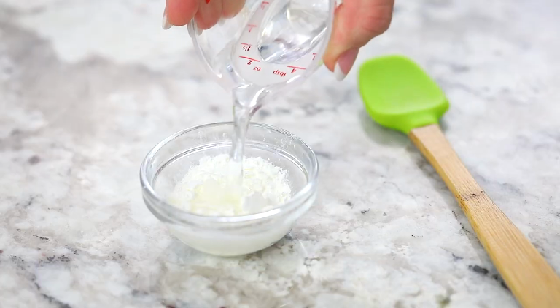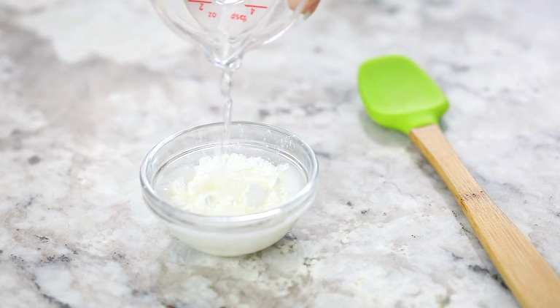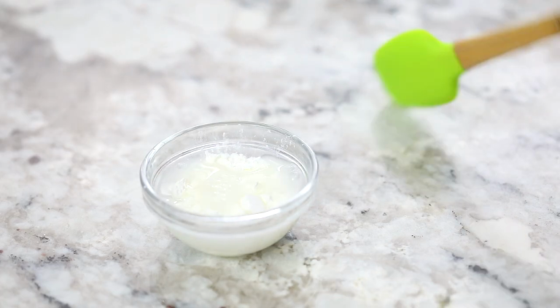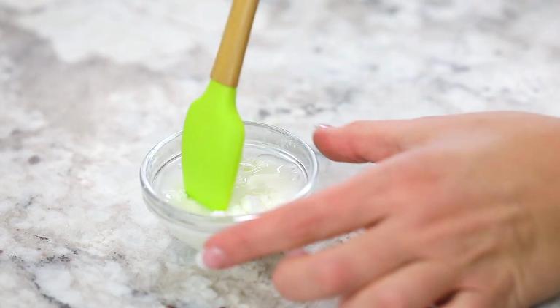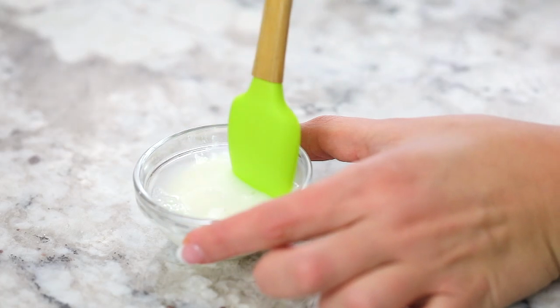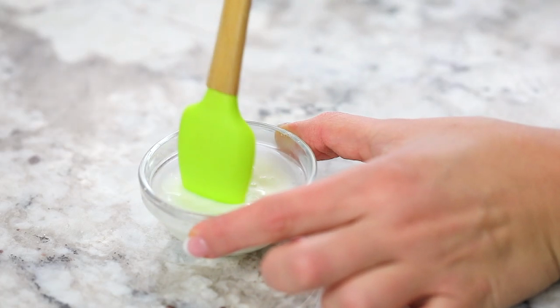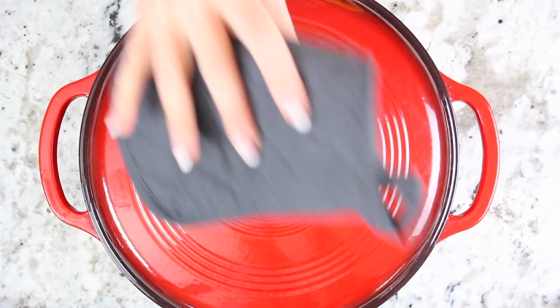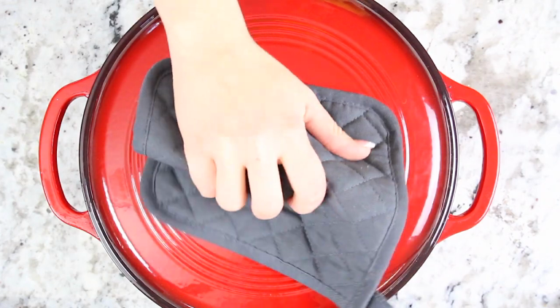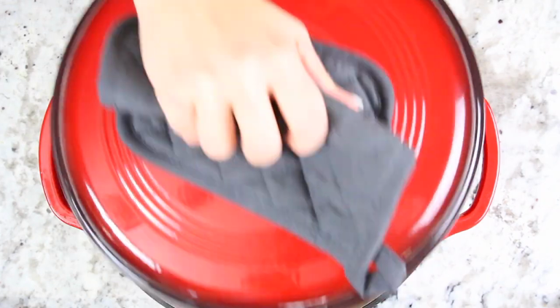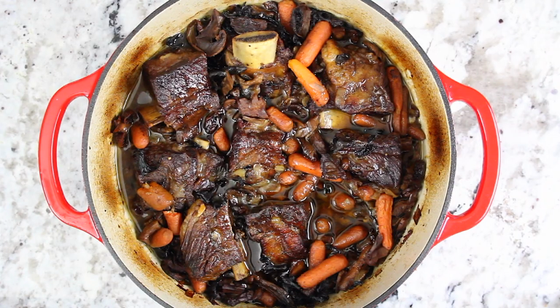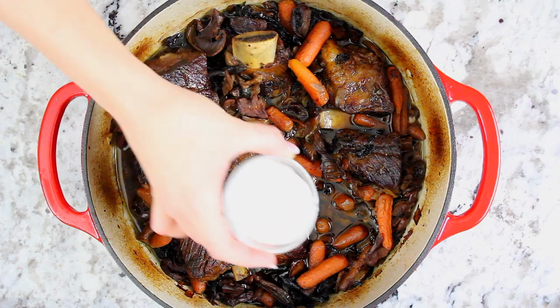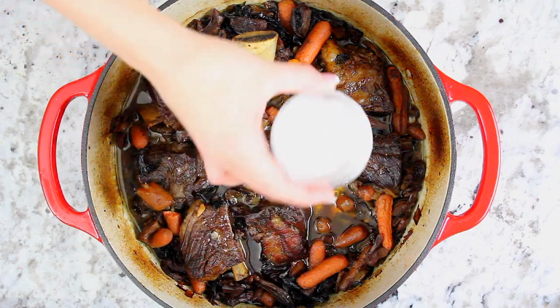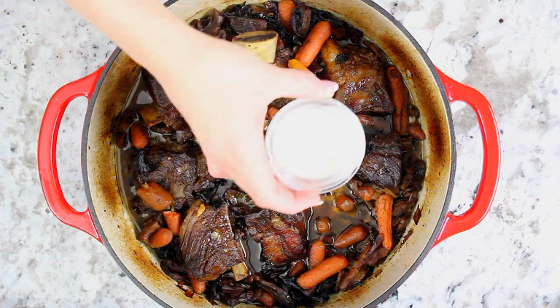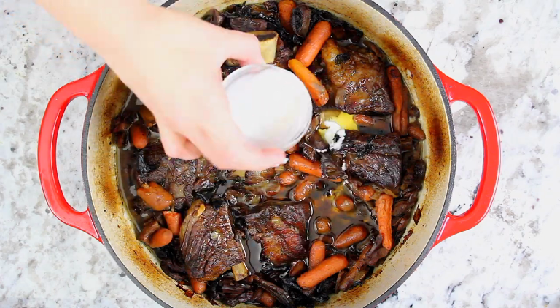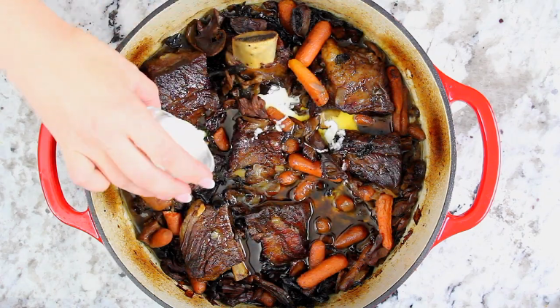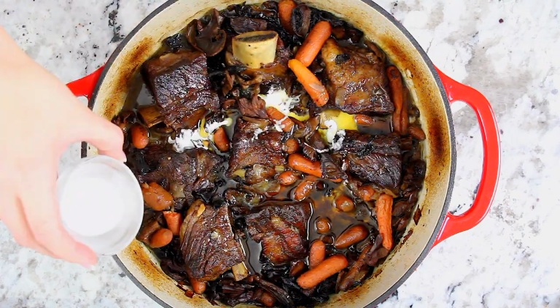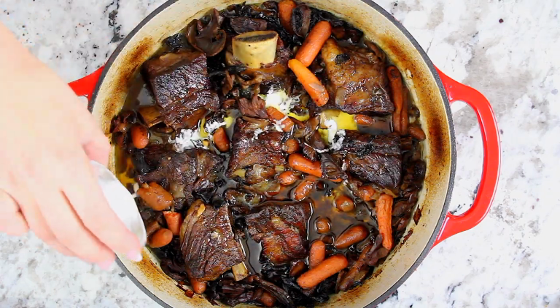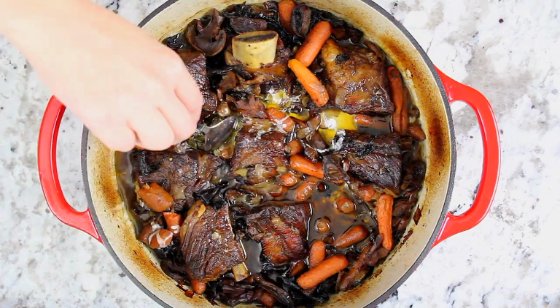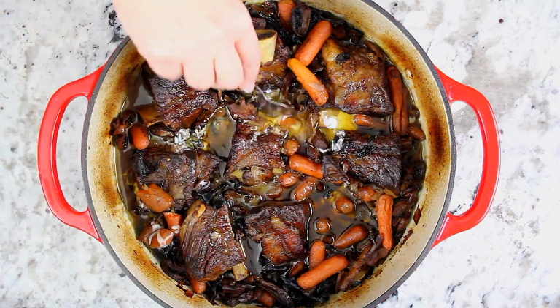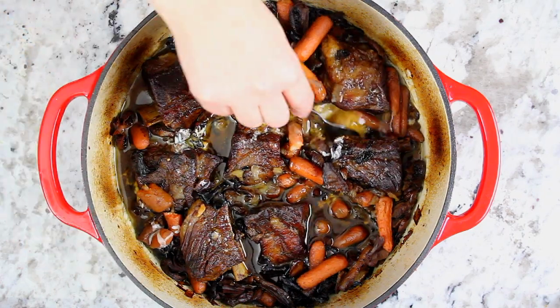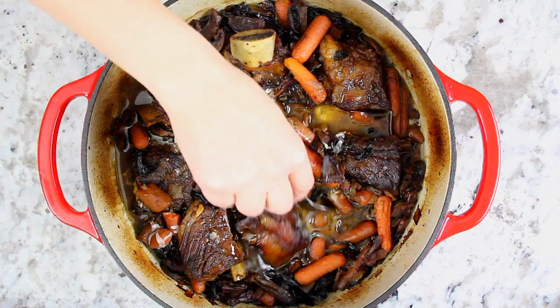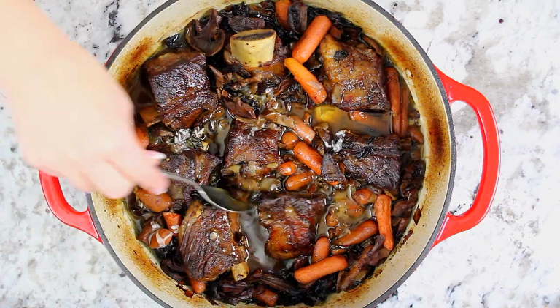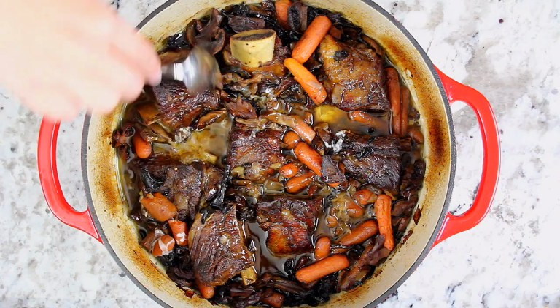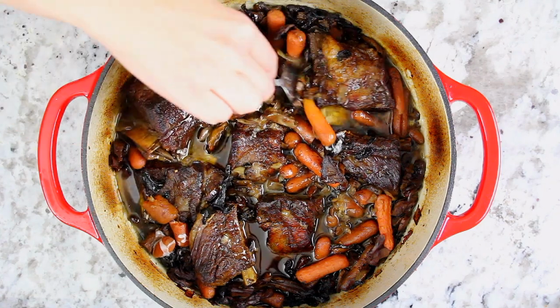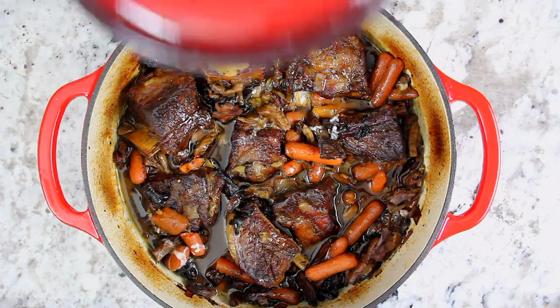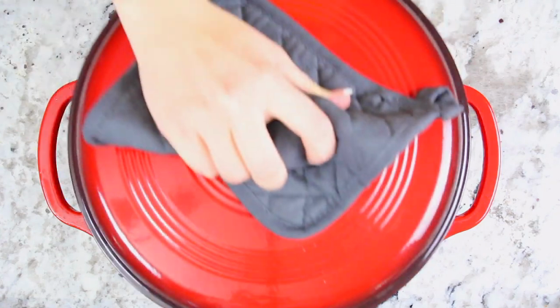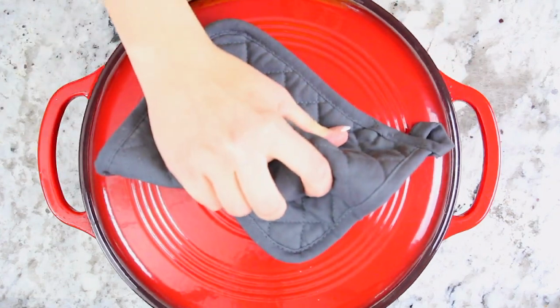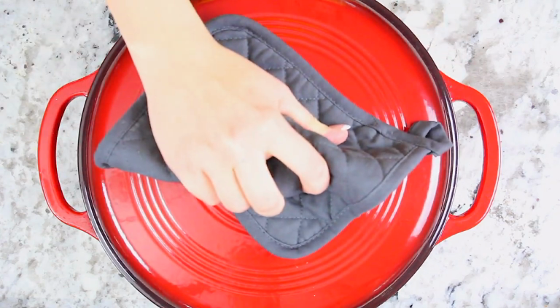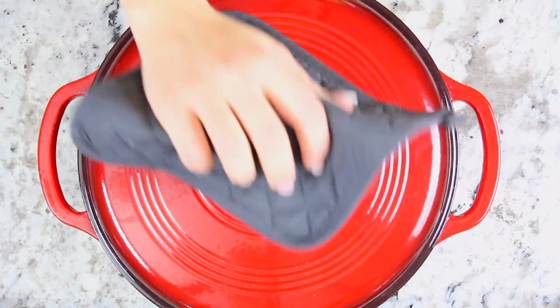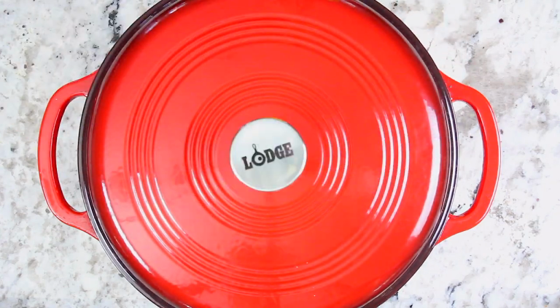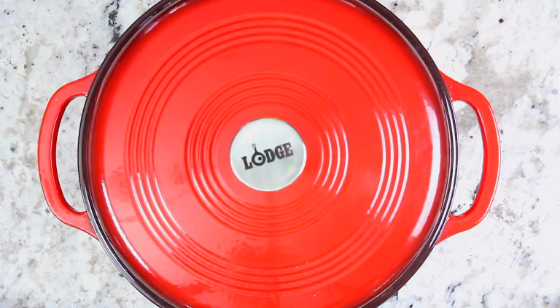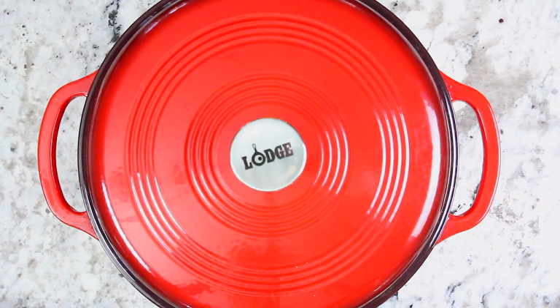Meanwhile, combine a tablespoon of water with two tablespoons of cornstarch. Then add the cornstarch mixture to the beef and give it a quick stir. This will really help thicken up that delicious gravy from the juices of the meat. Now pop the lid back on and bake for an additional 30 minutes.